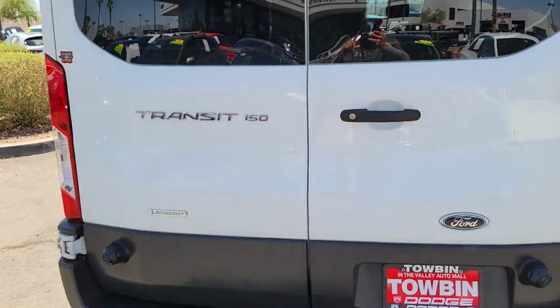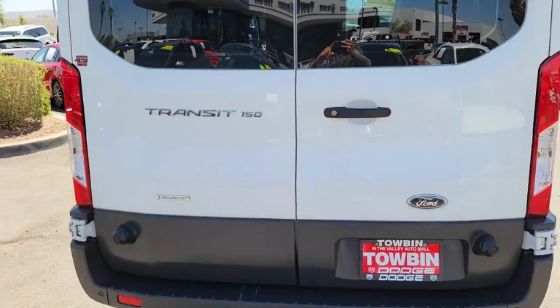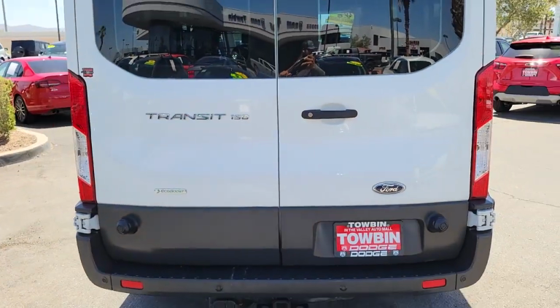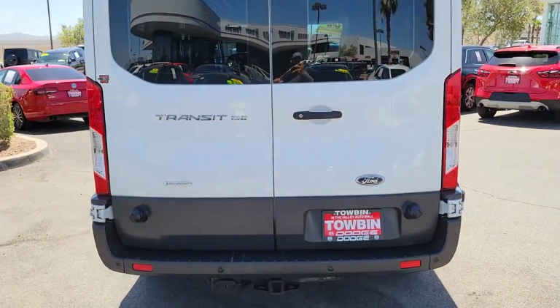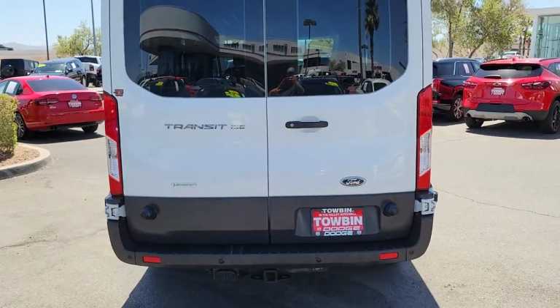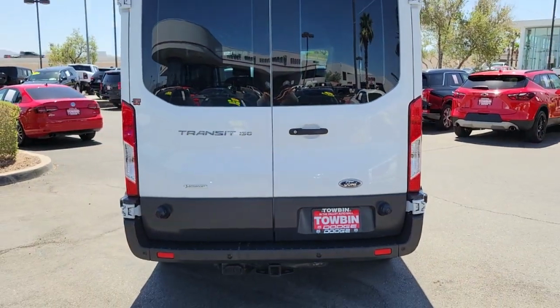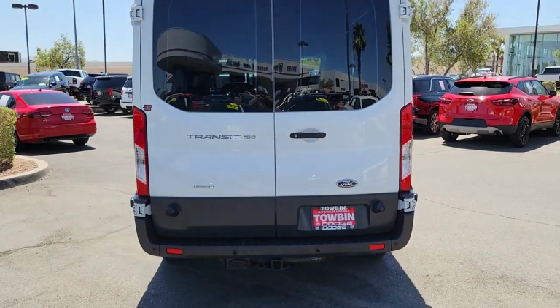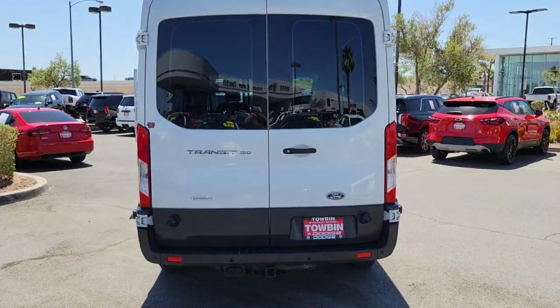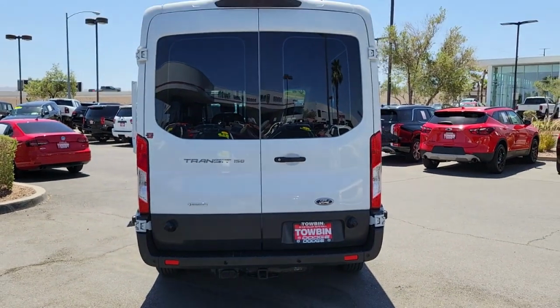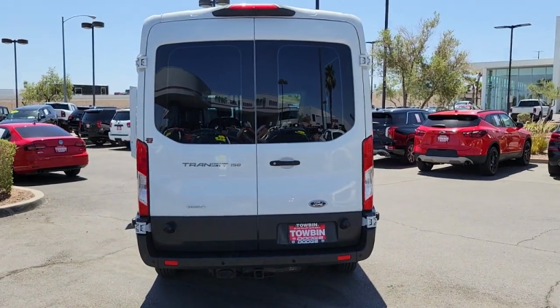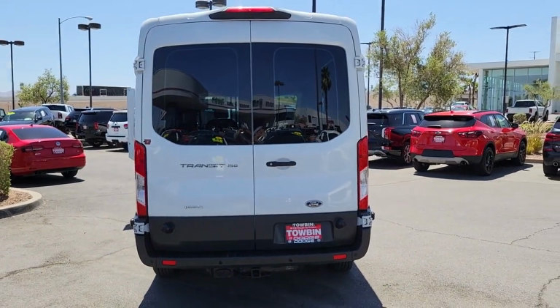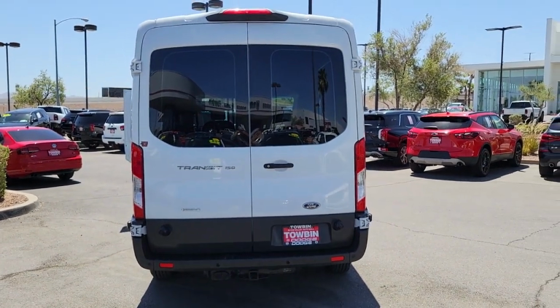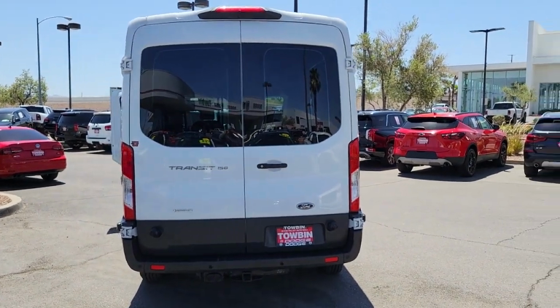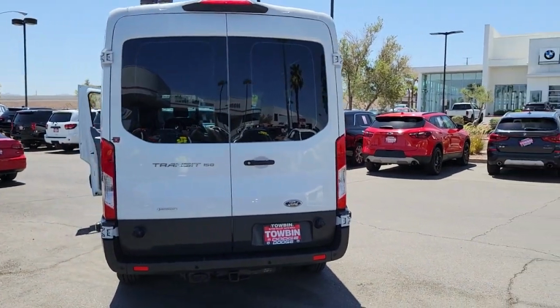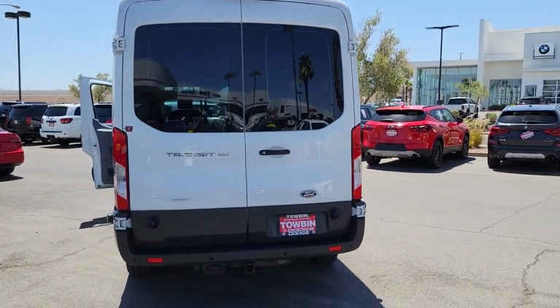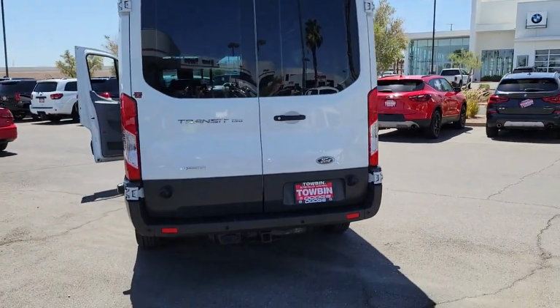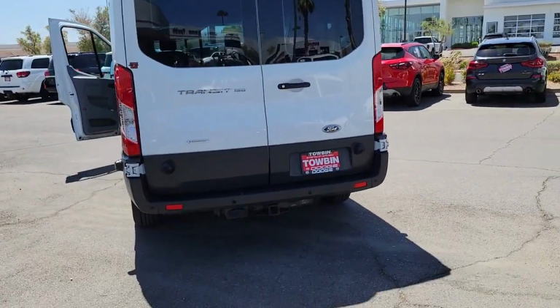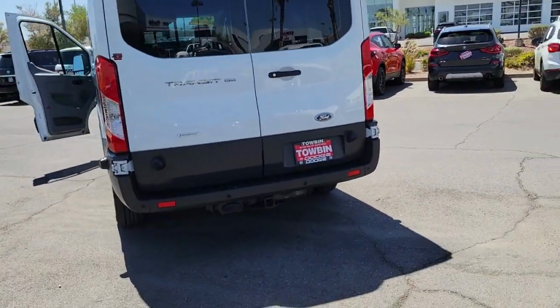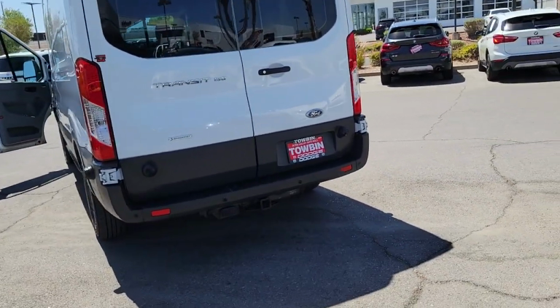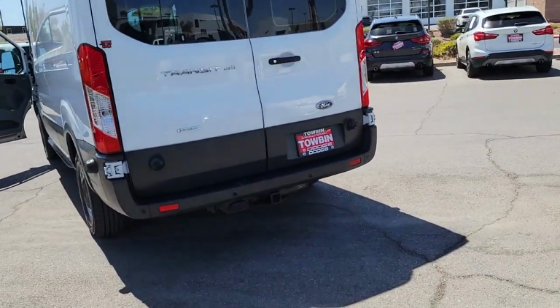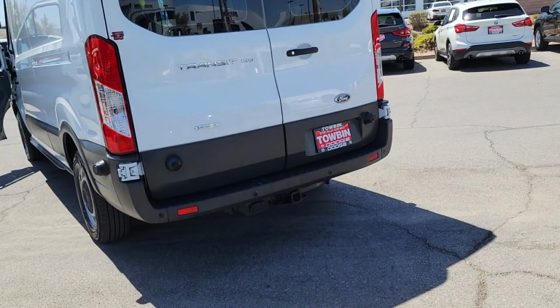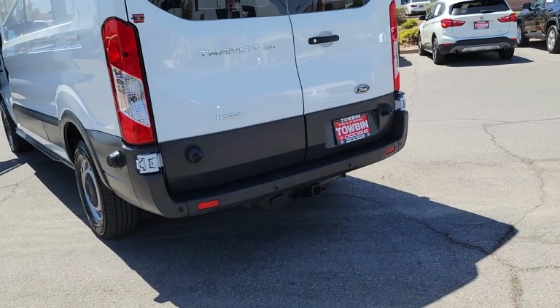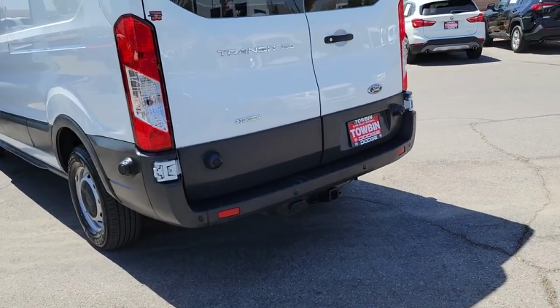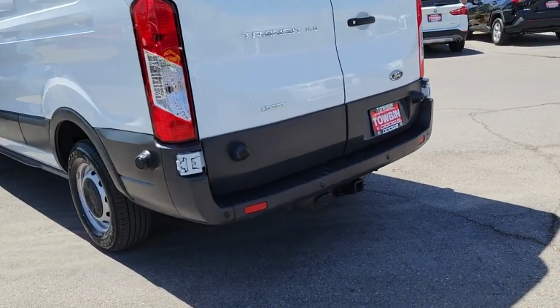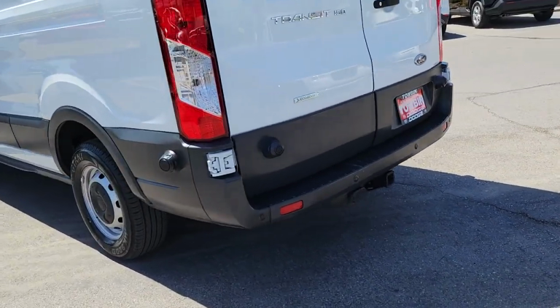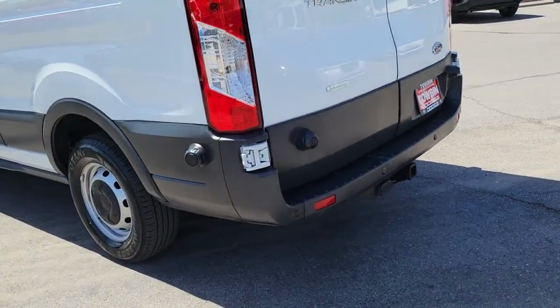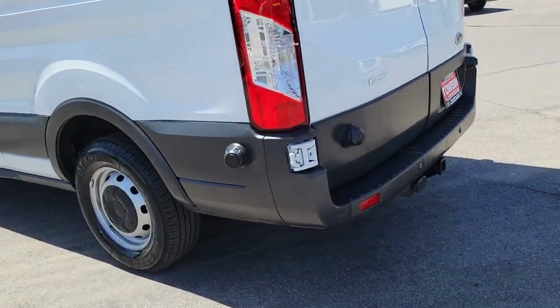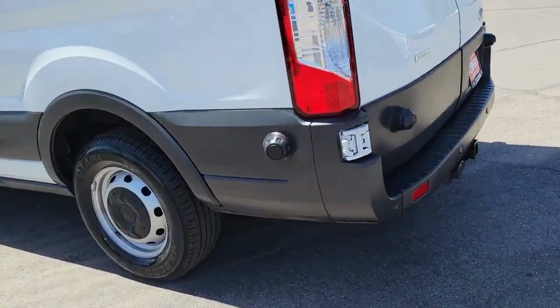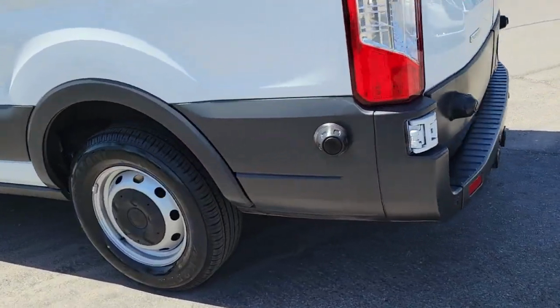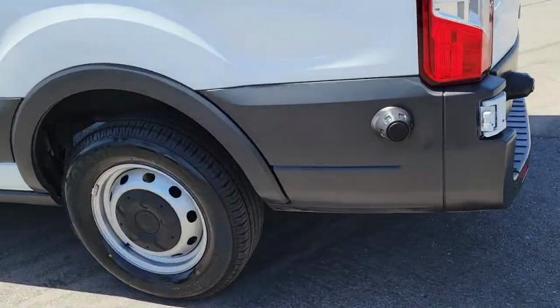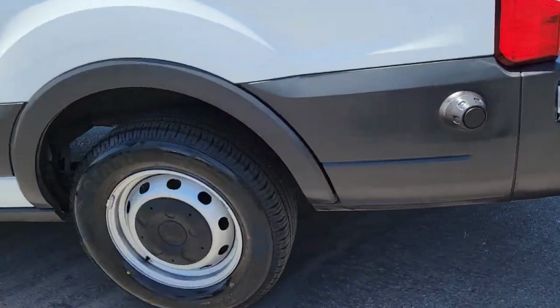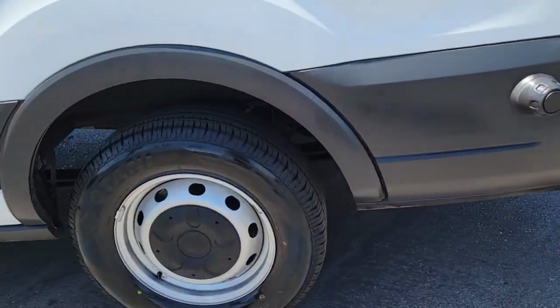Feel confident, comfortable and connected in this modern transit. Treat yourself to a test drive today. Our friendly staff will give you an outstanding customer experience. We'll be right back.